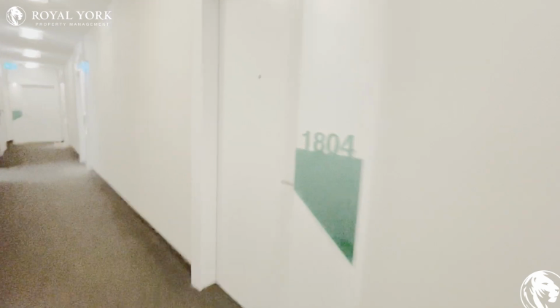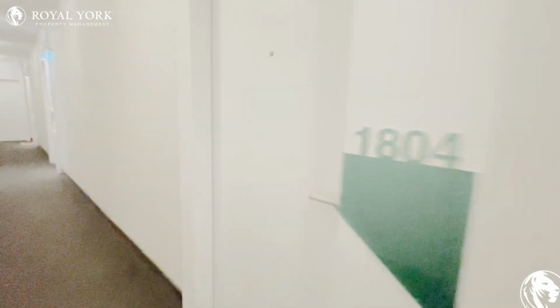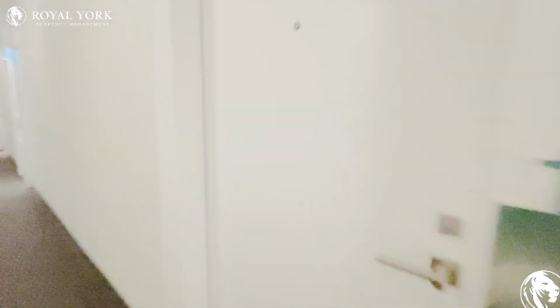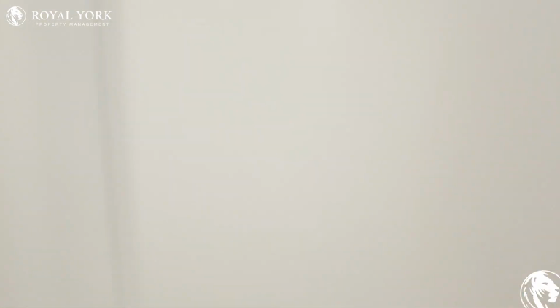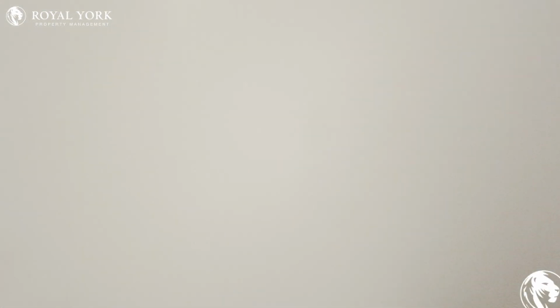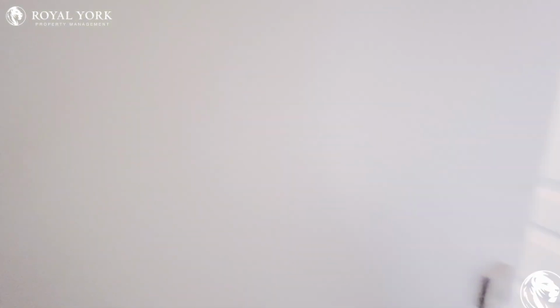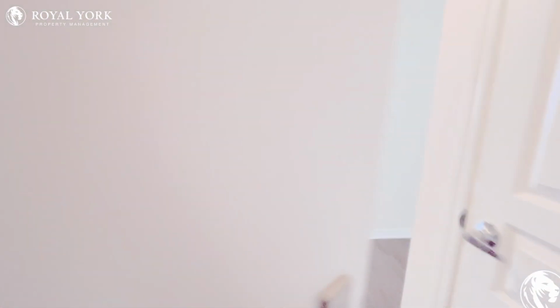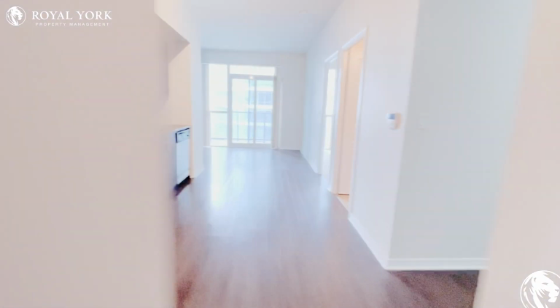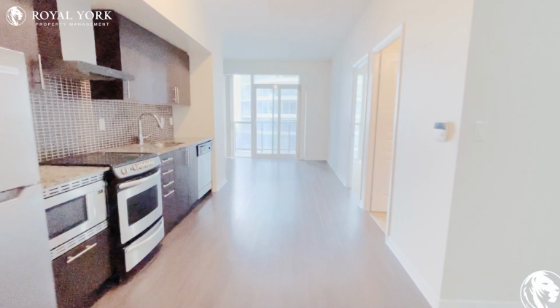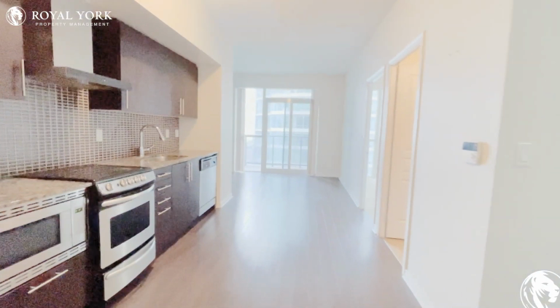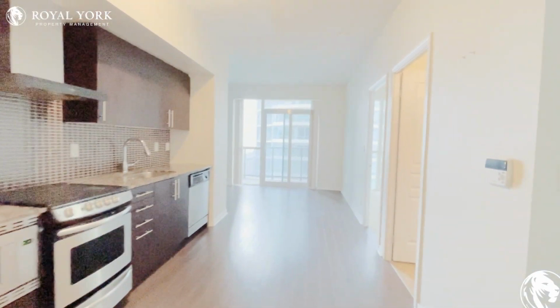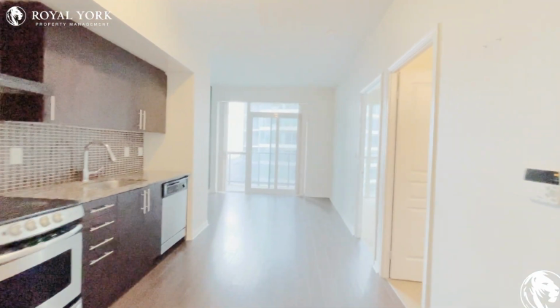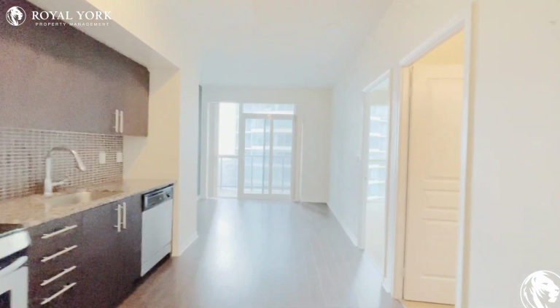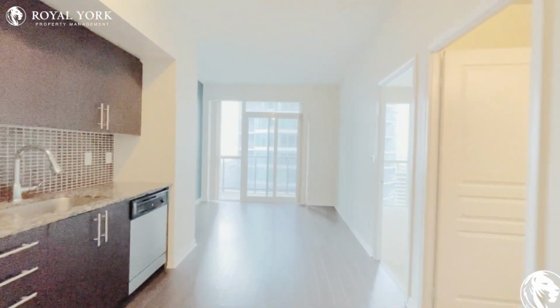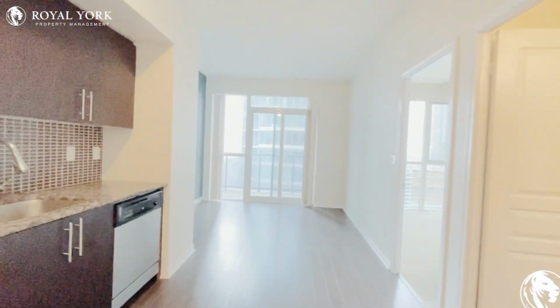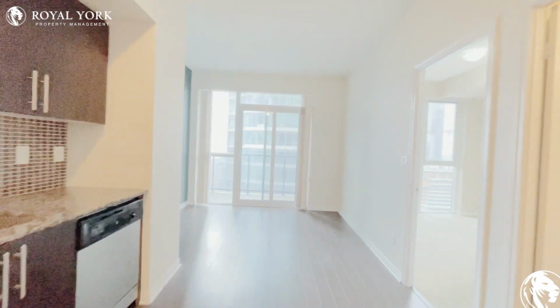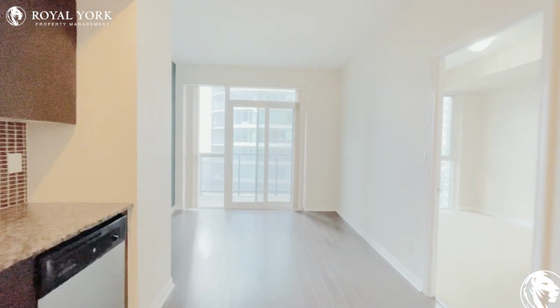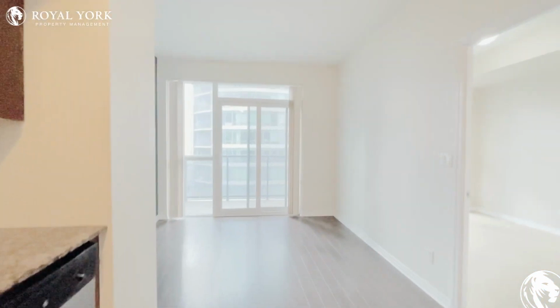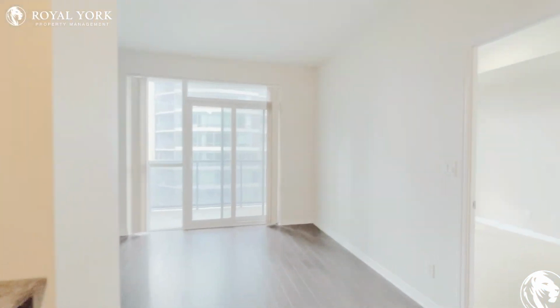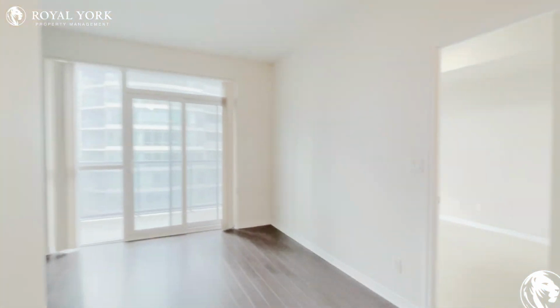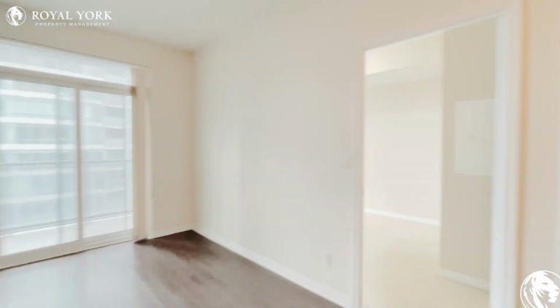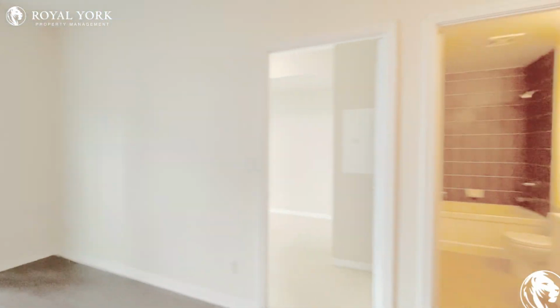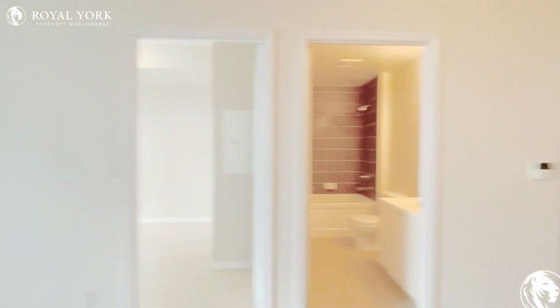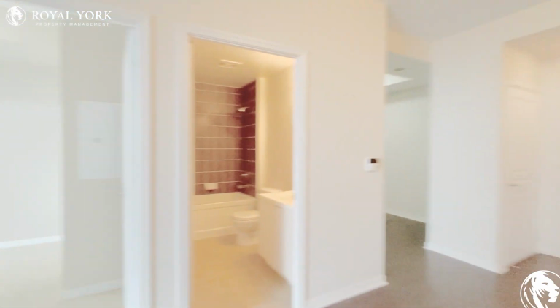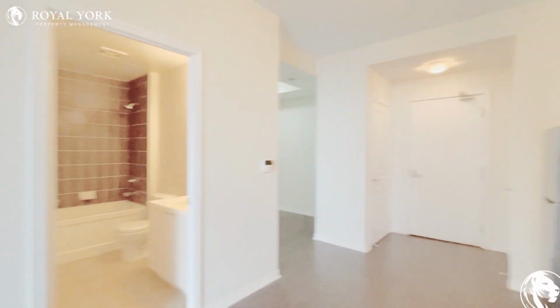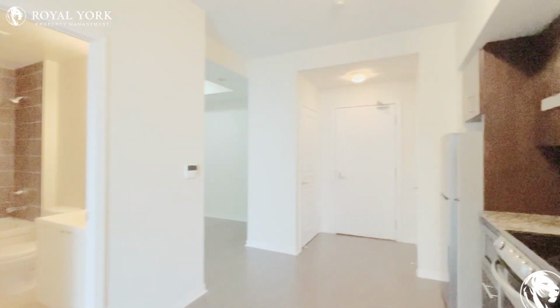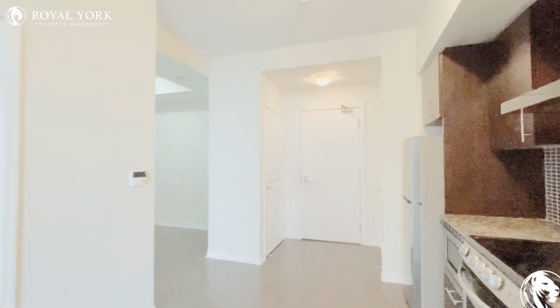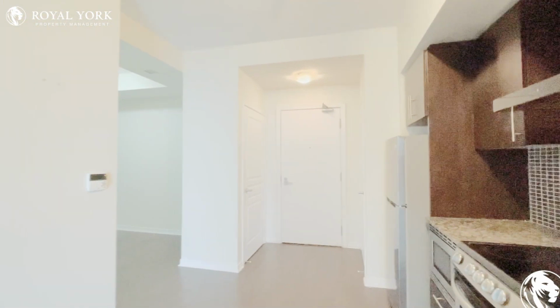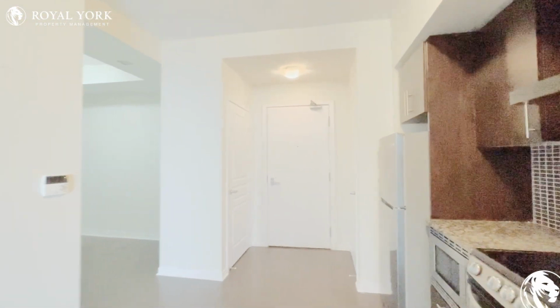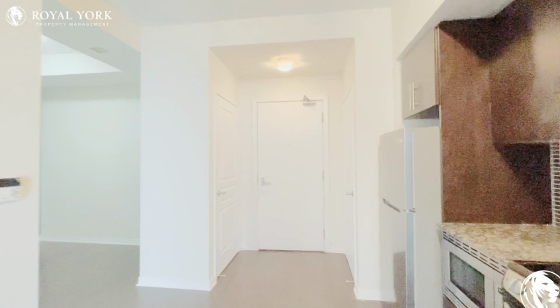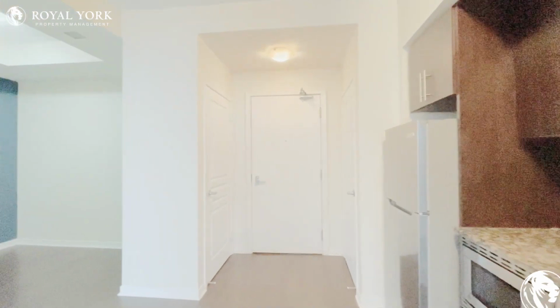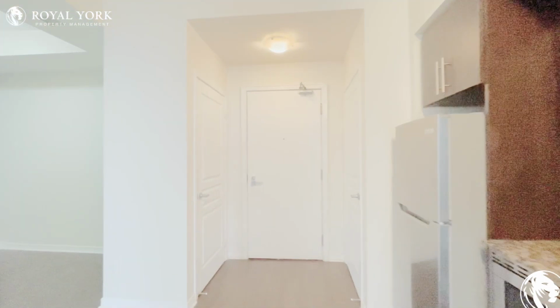Hello and welcome to unit 1804 at 352 Front Street West in downtown Toronto. This is a very nice one bed plus den condo unit for rent by Royal York Property Management Toronto.